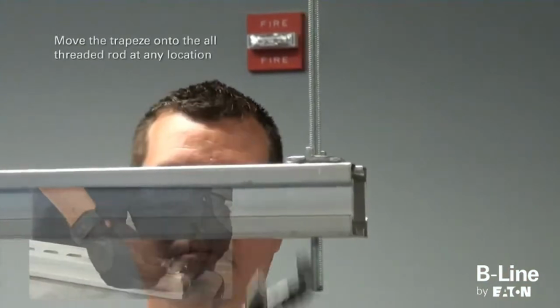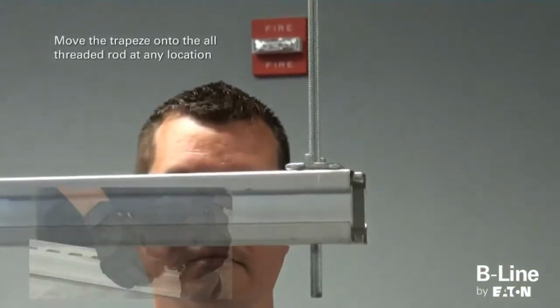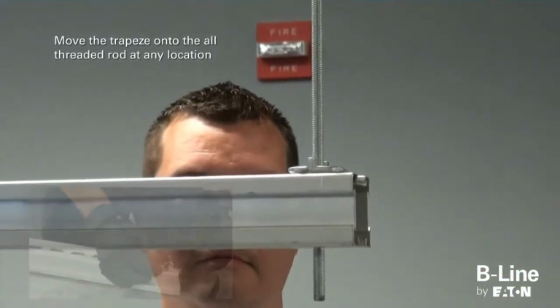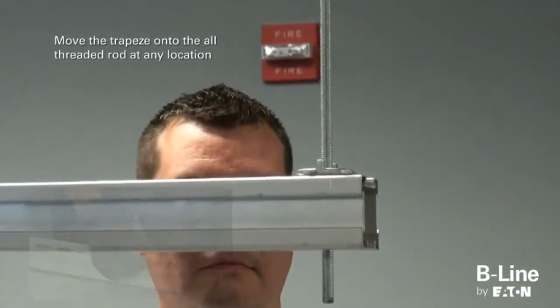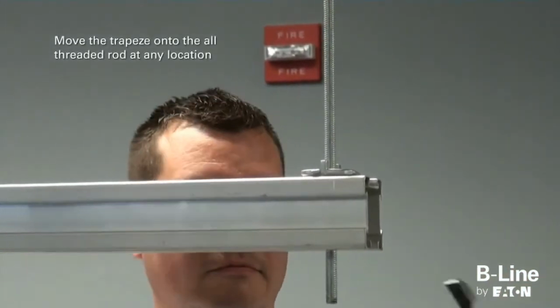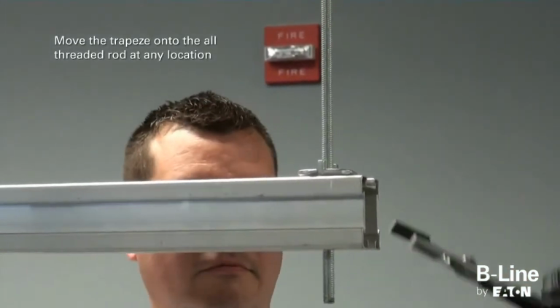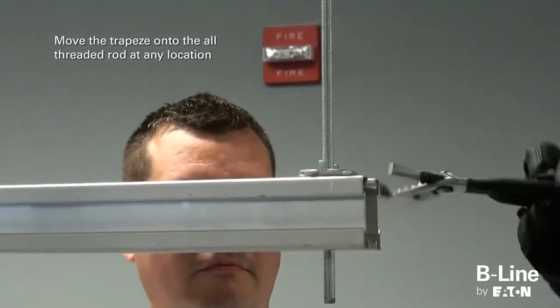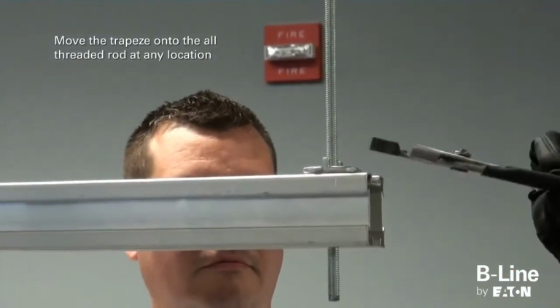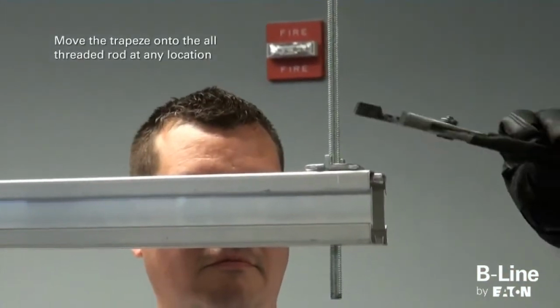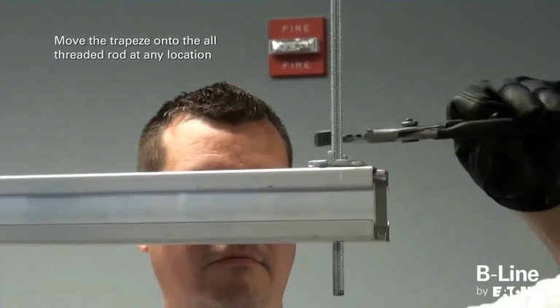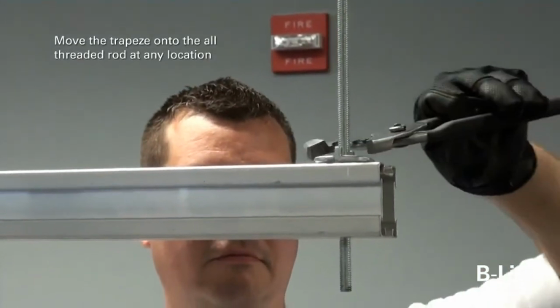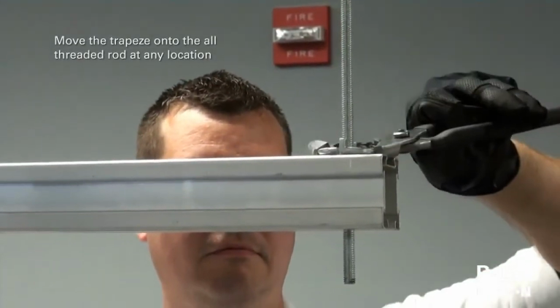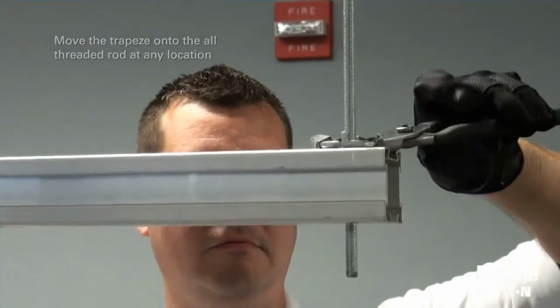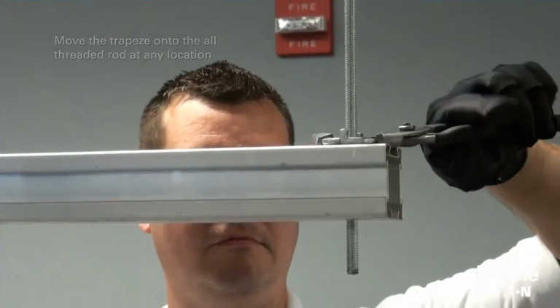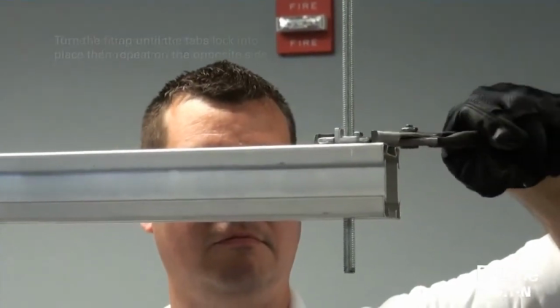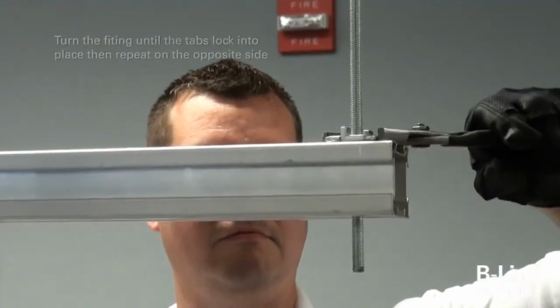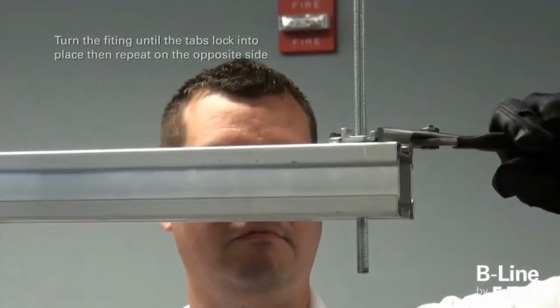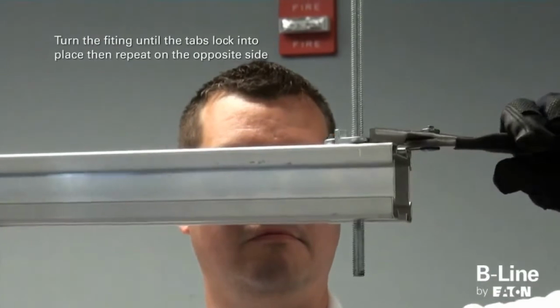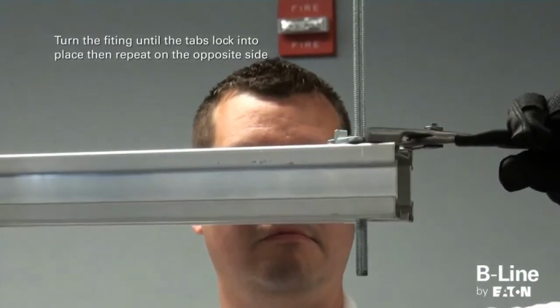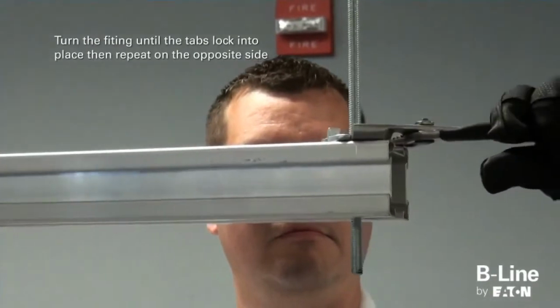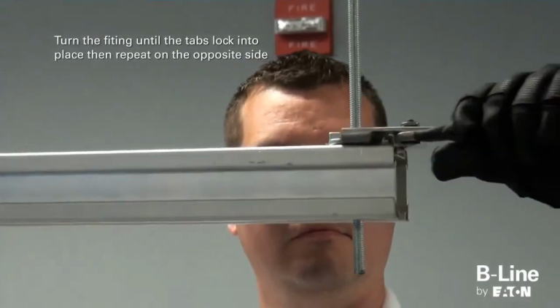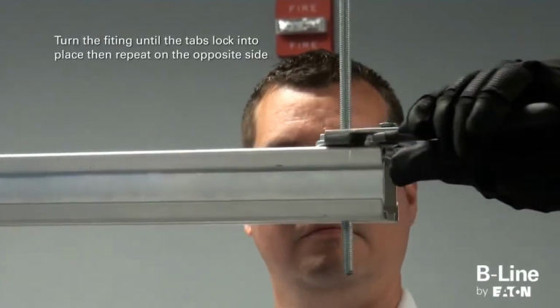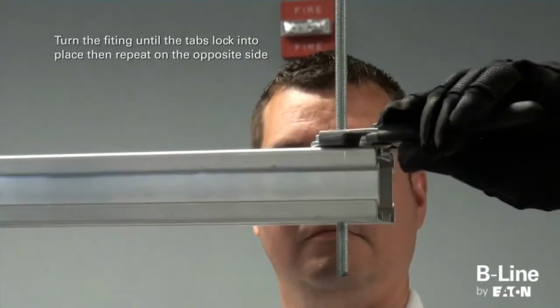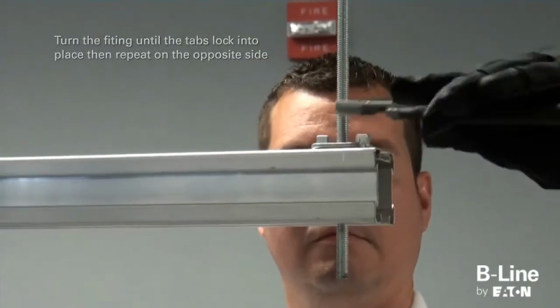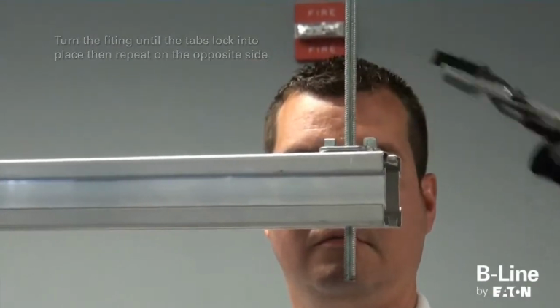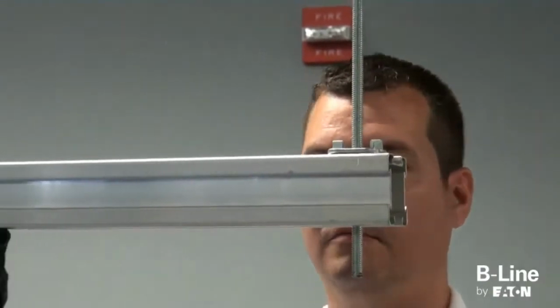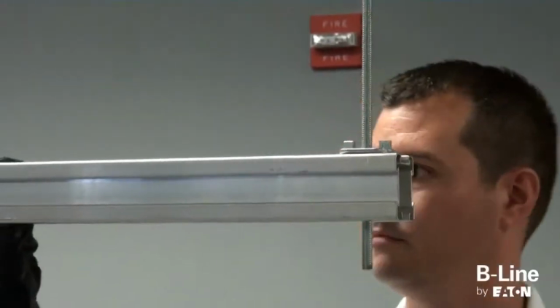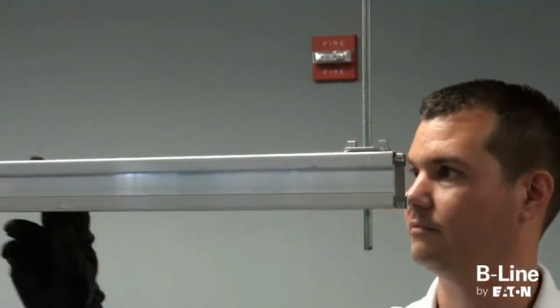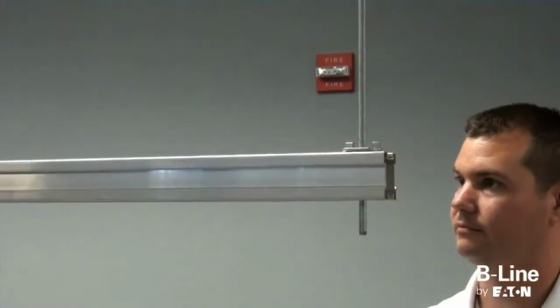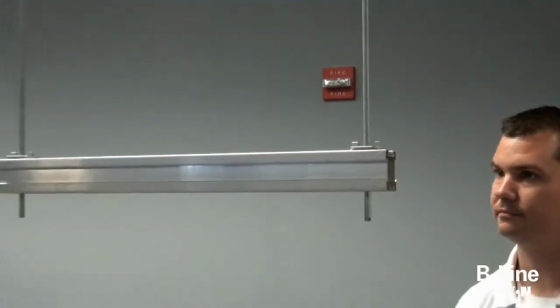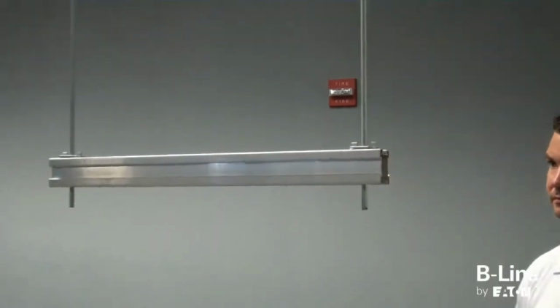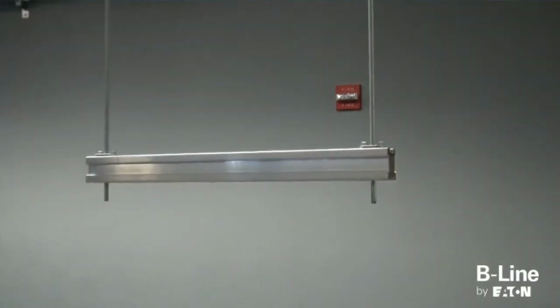Move the trapeze to the desired location on the all-threaded rod, then turn the fitting until the tabs lock into place with the channel. Now turn-and-lock the opposite side into place.